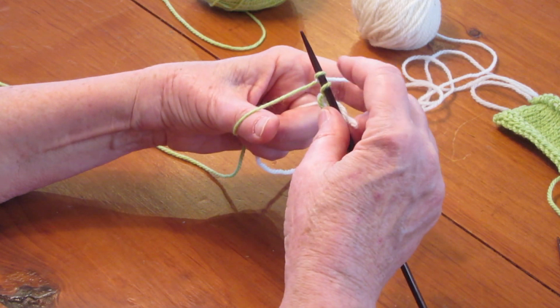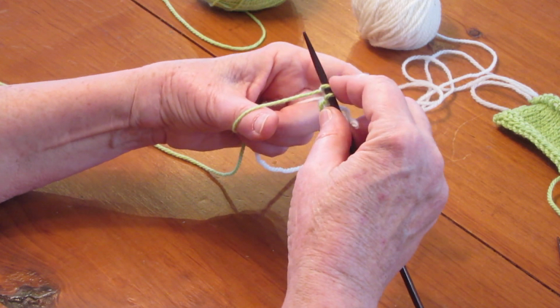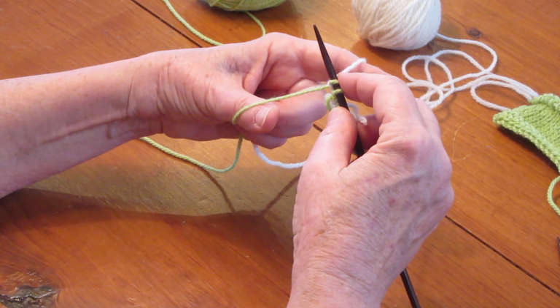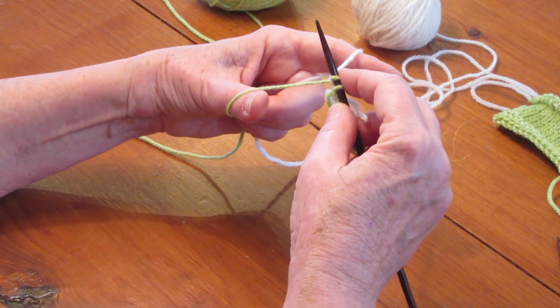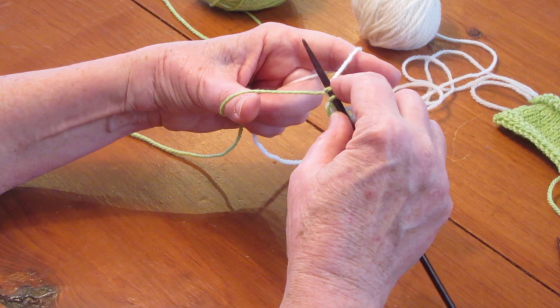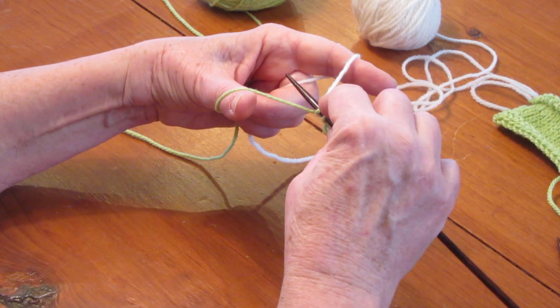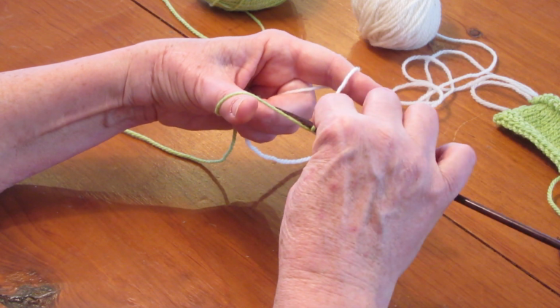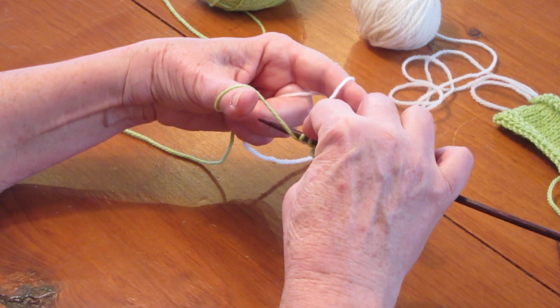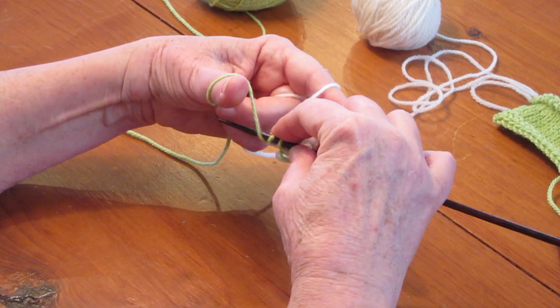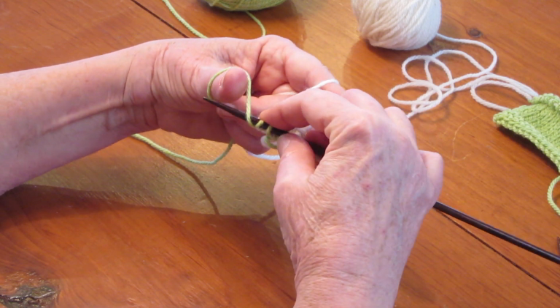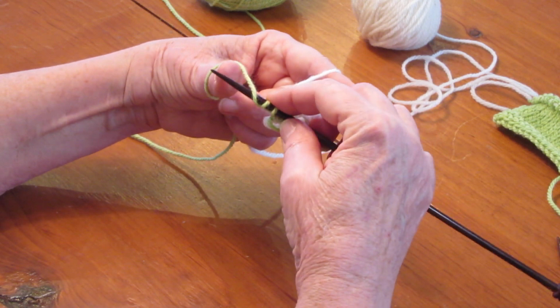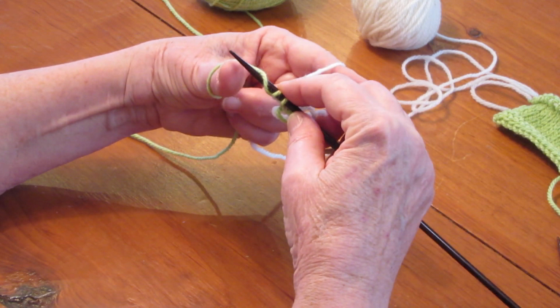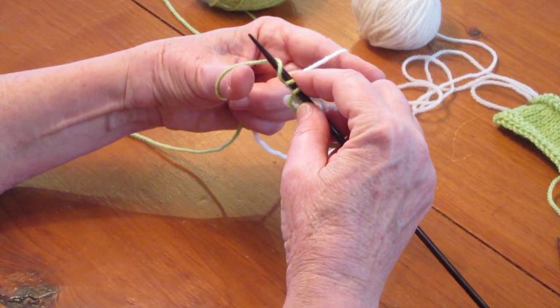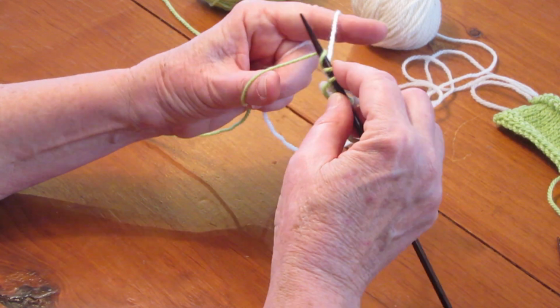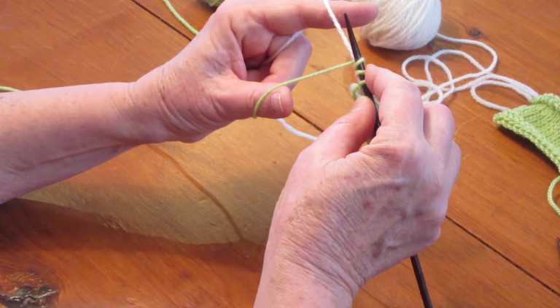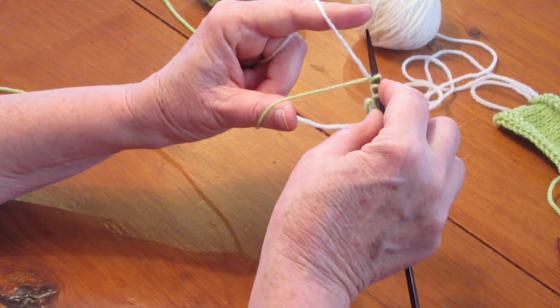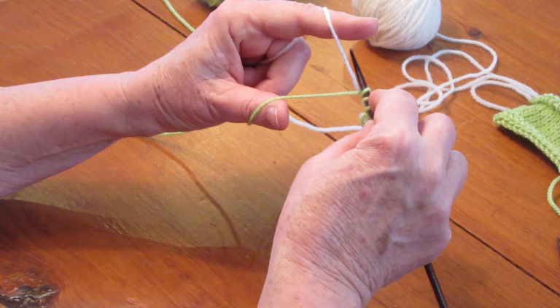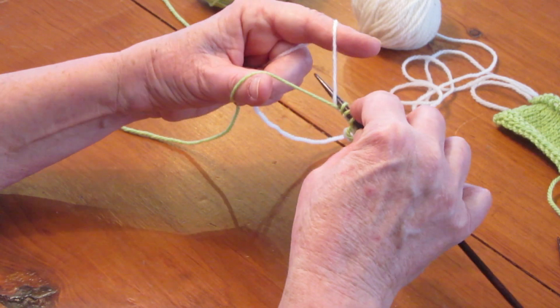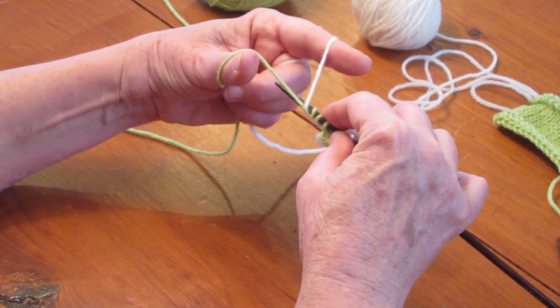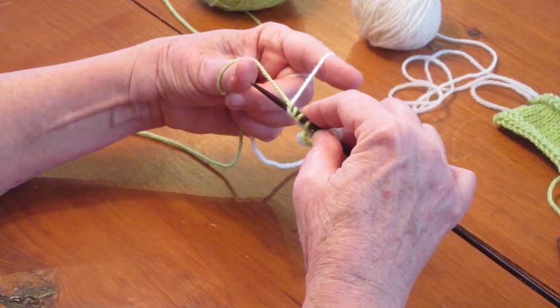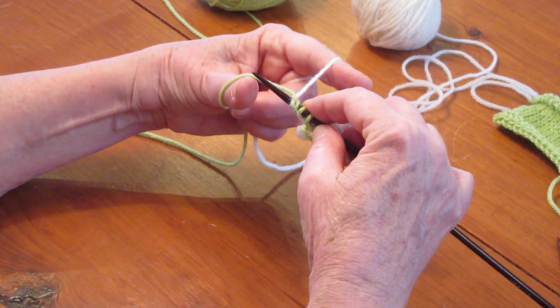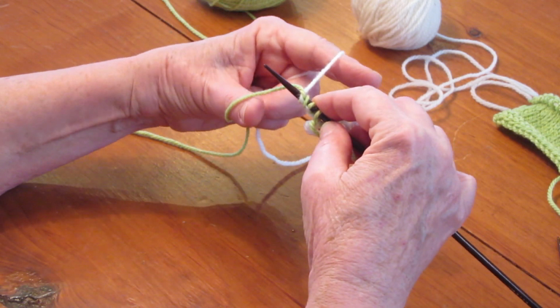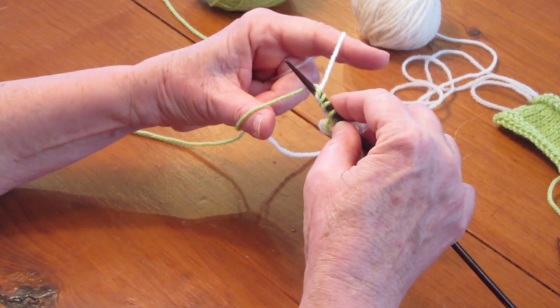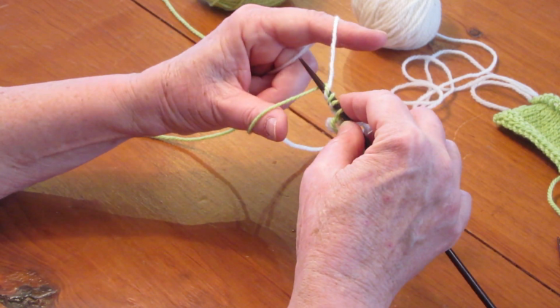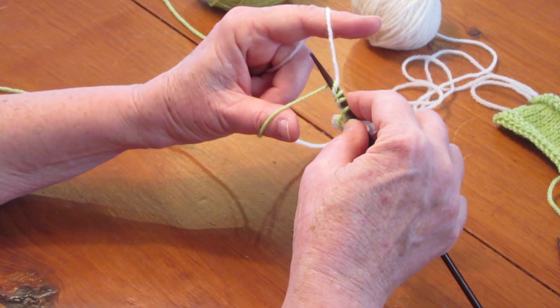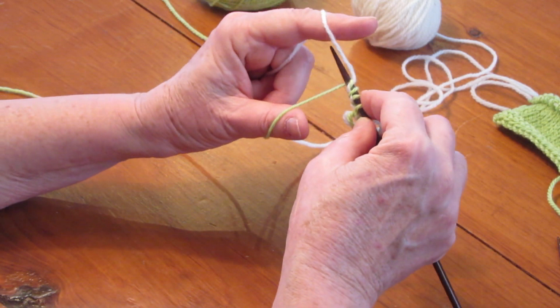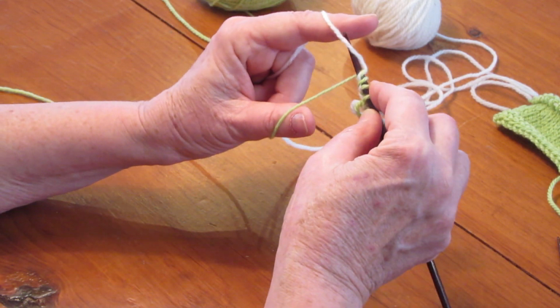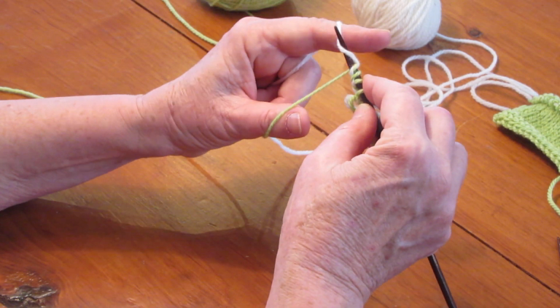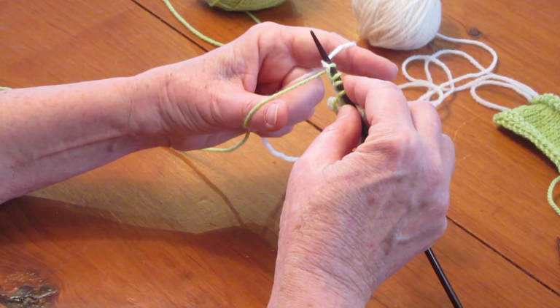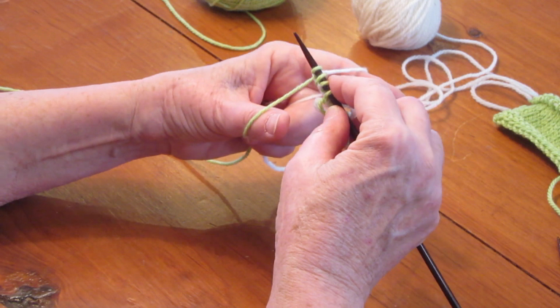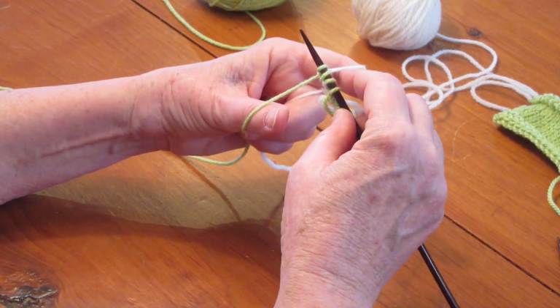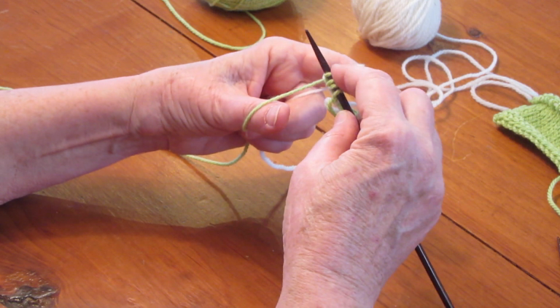Let's try that again. Down into the middle, under your working yarn, in front of both, behind both, back to the middle, under your waste yarn.